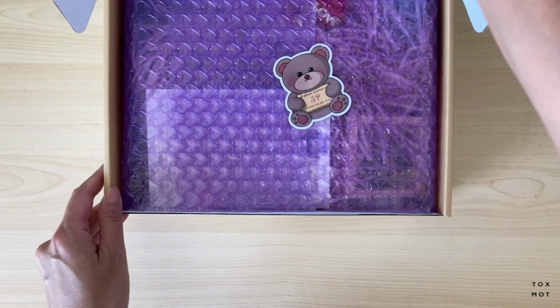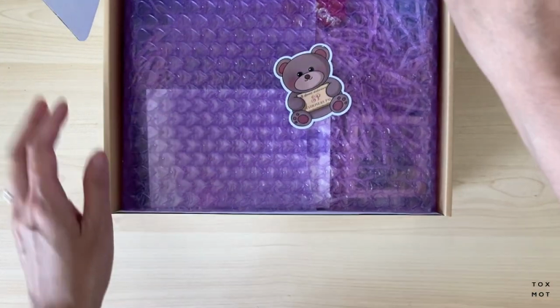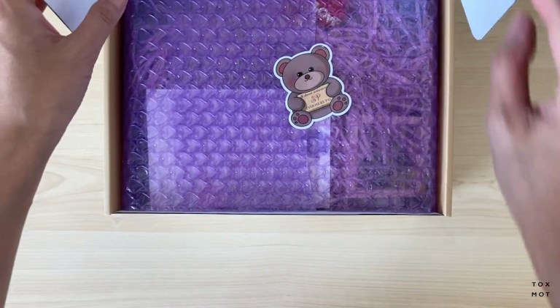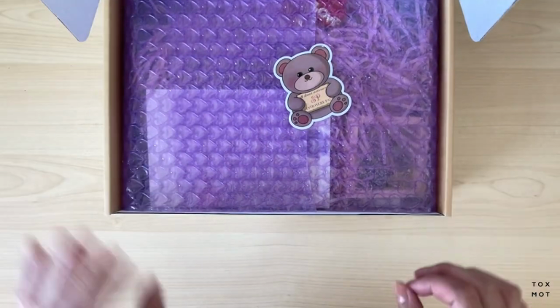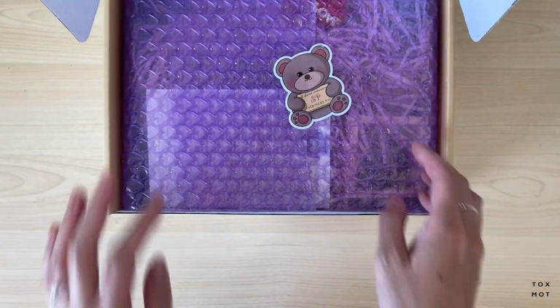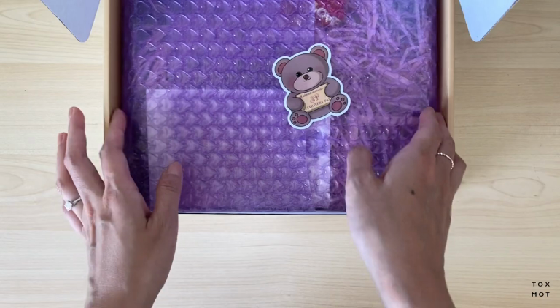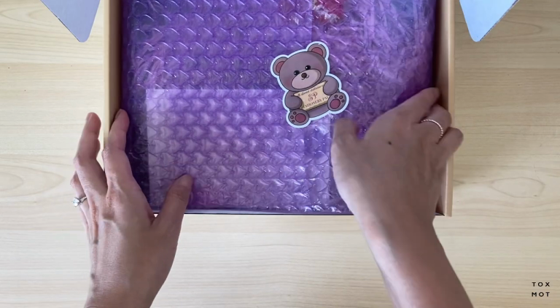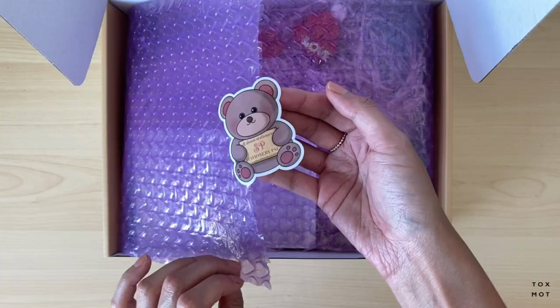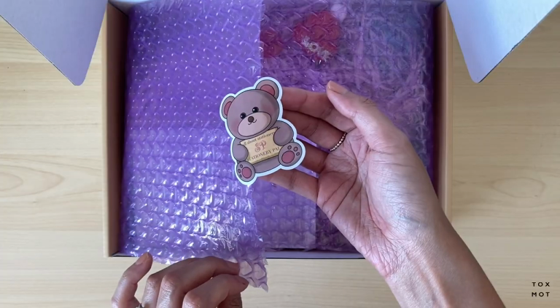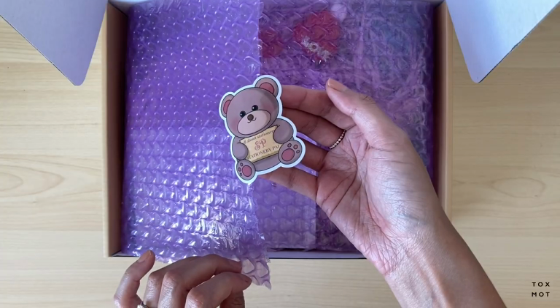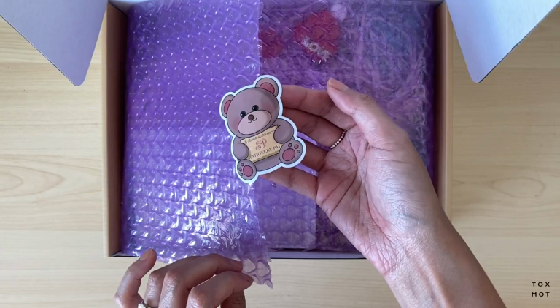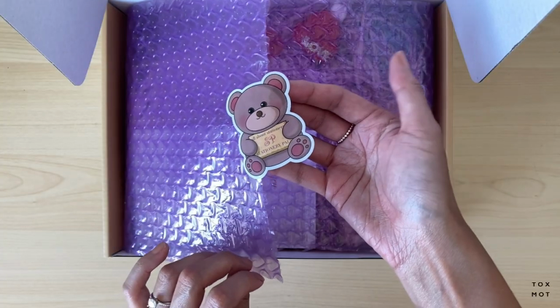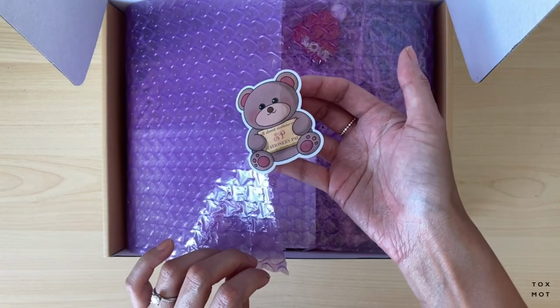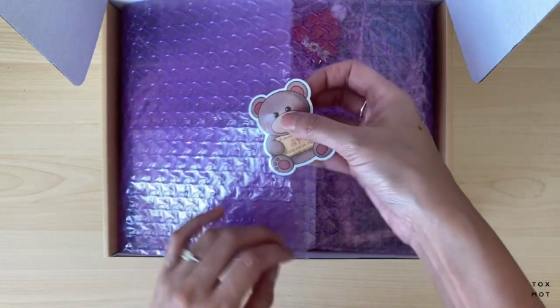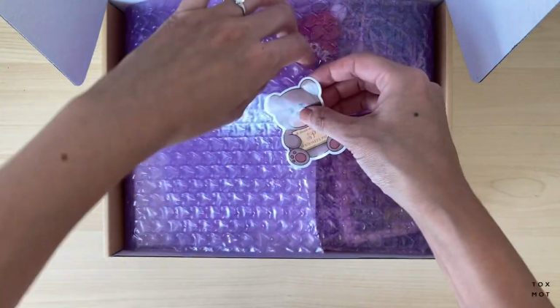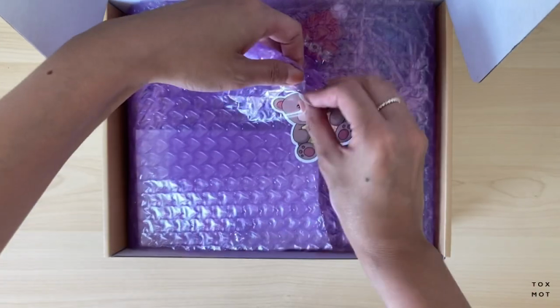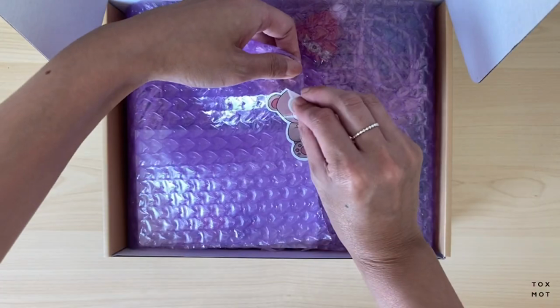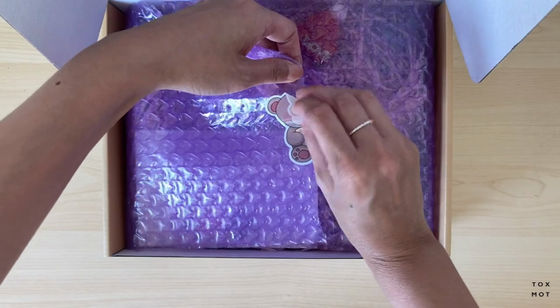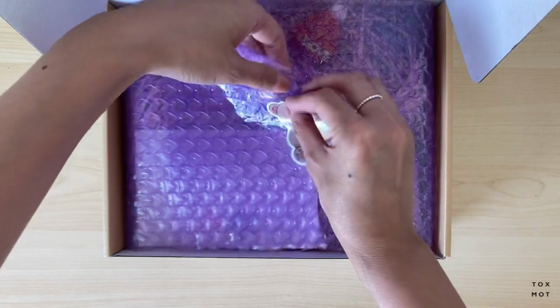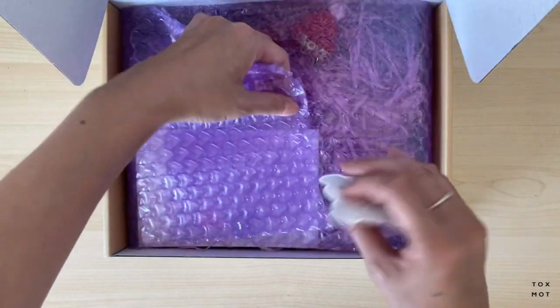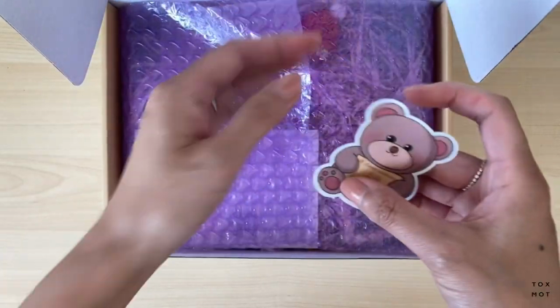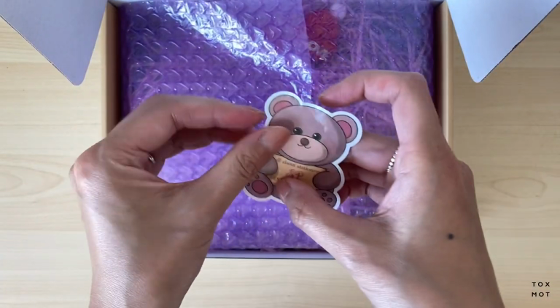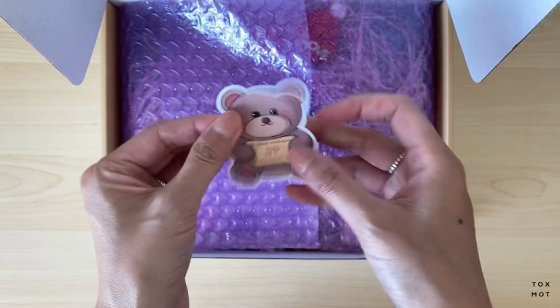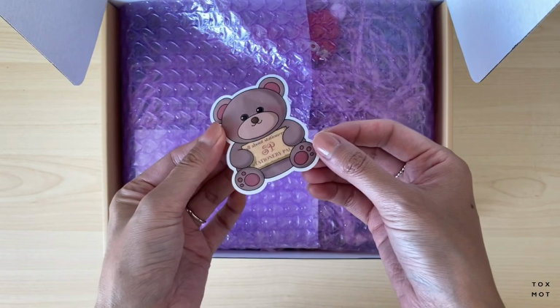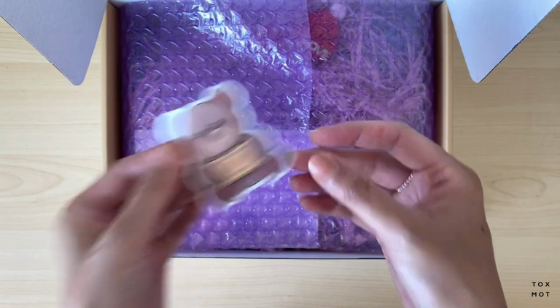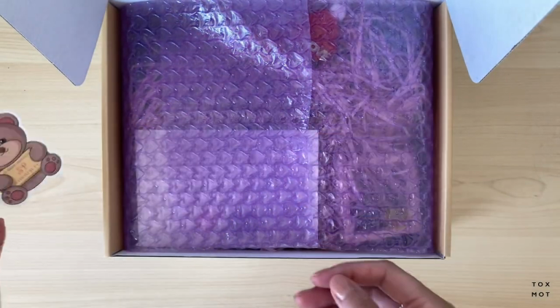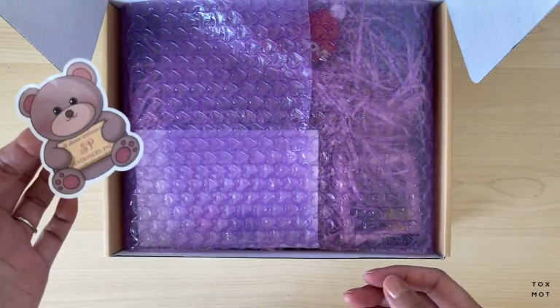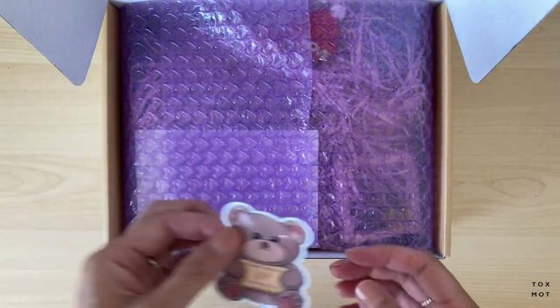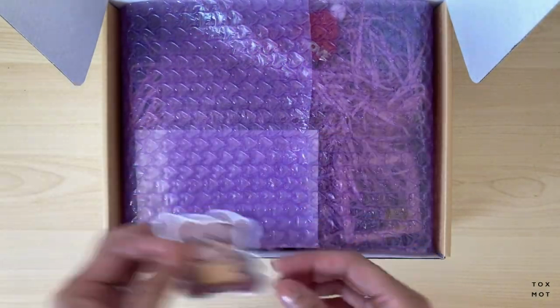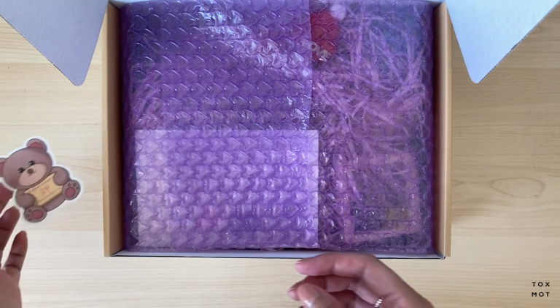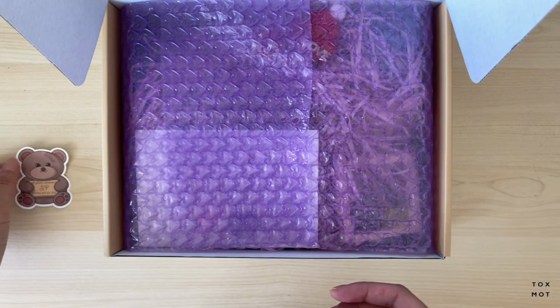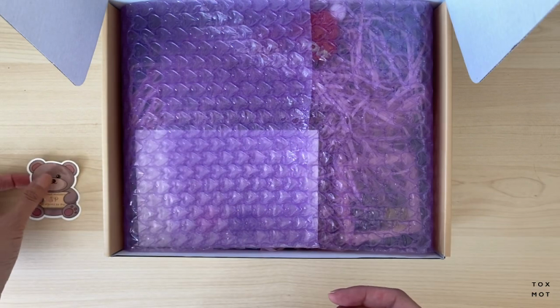There's a cute sticker that says 'All About Stationery — Stationery Pal.' It's really cute and I'm going to put it in my planner or journal.